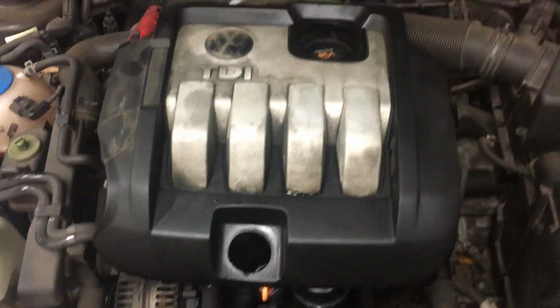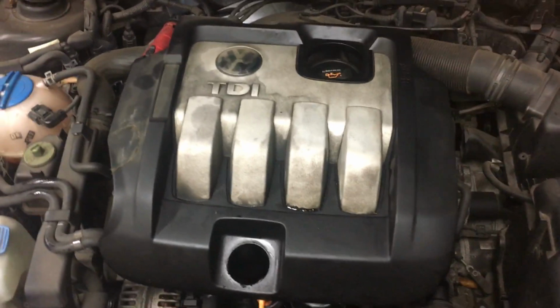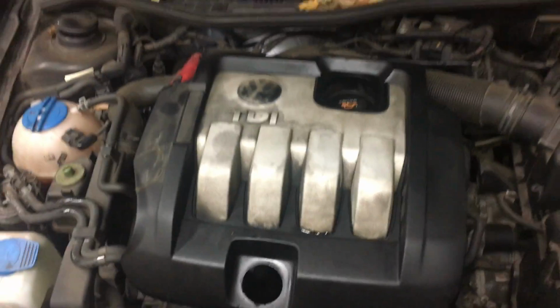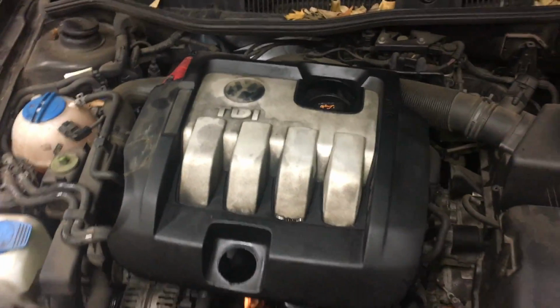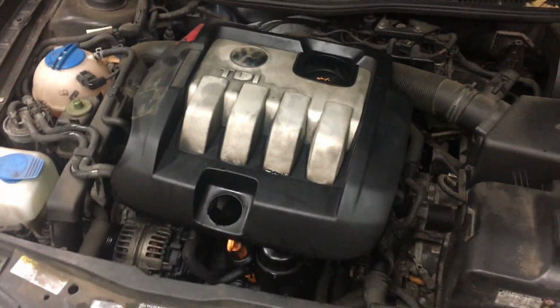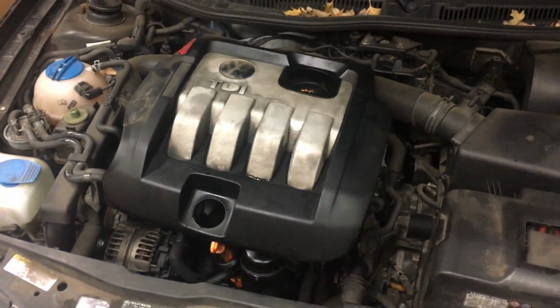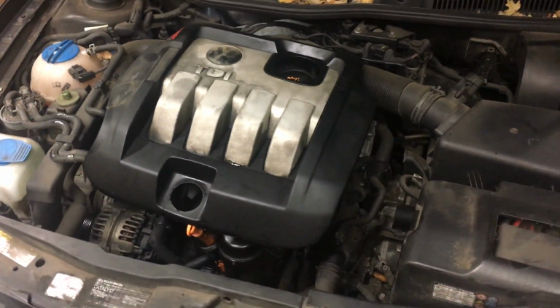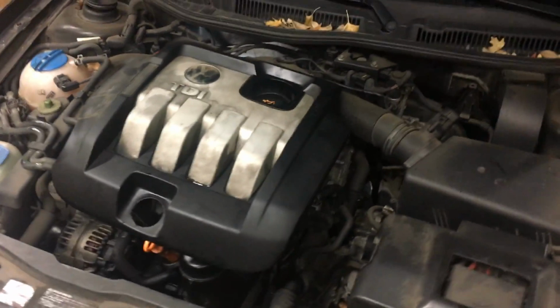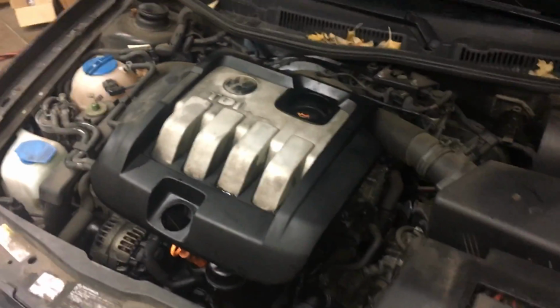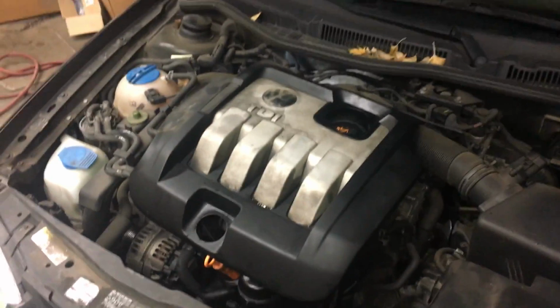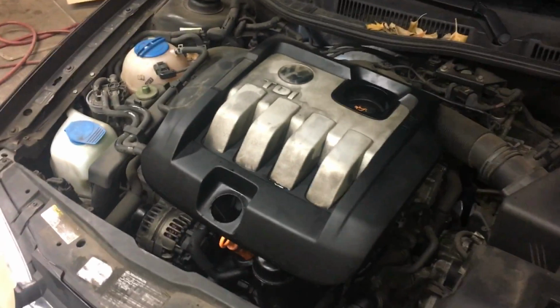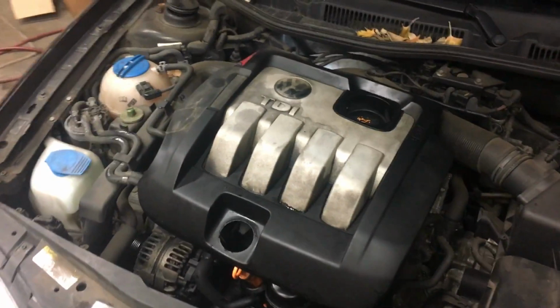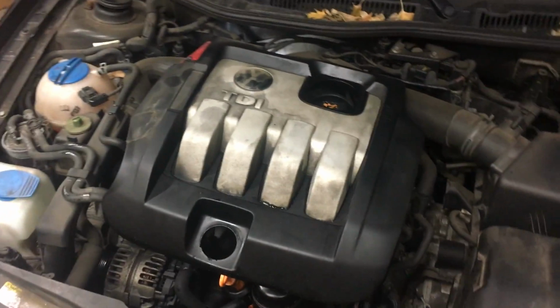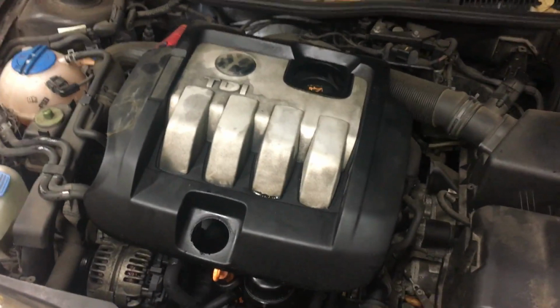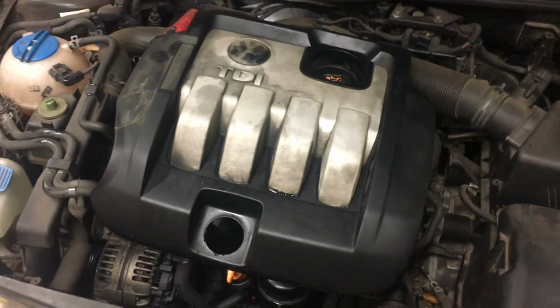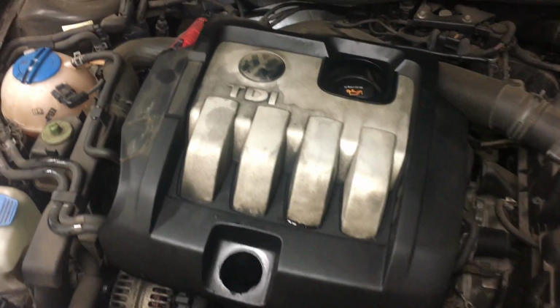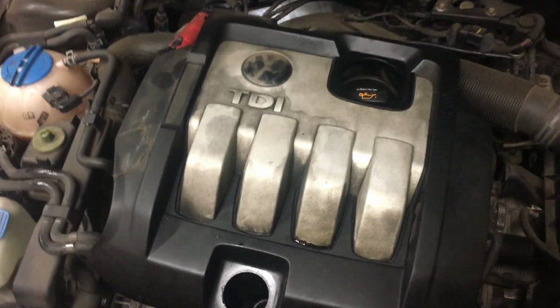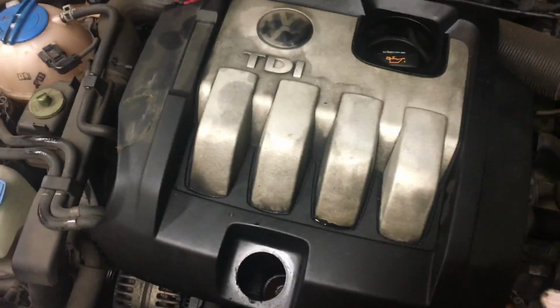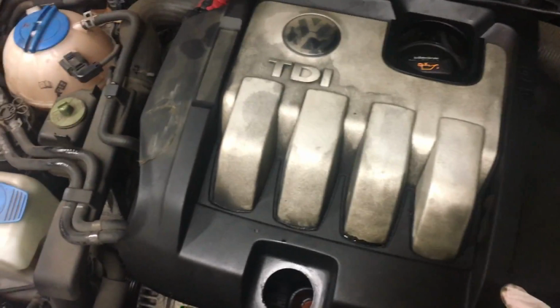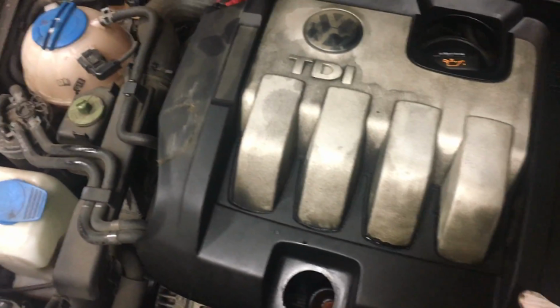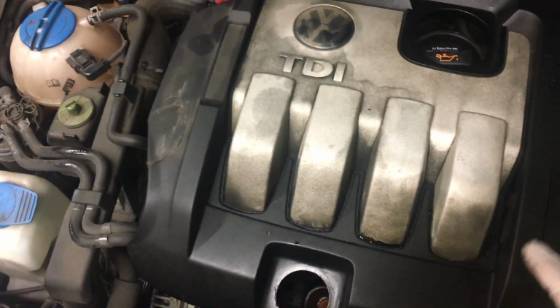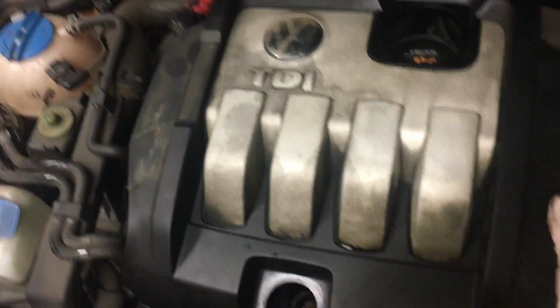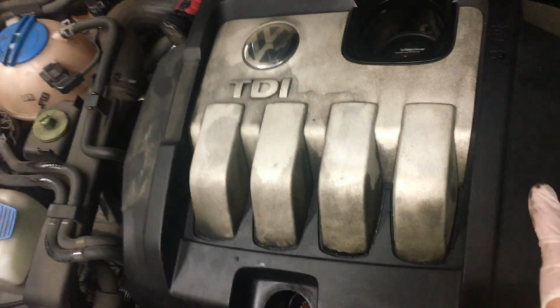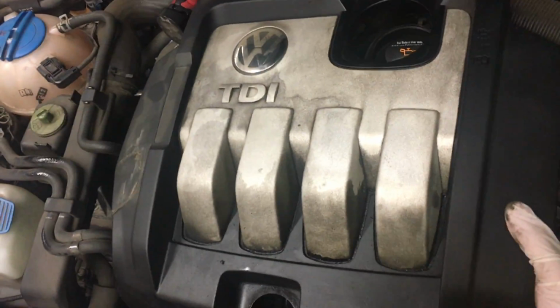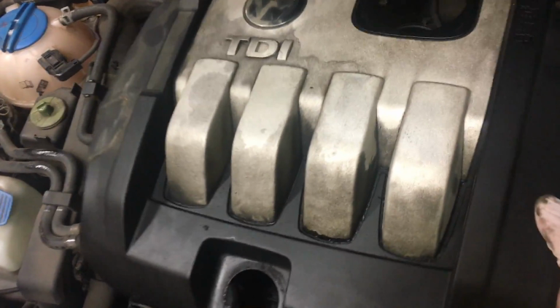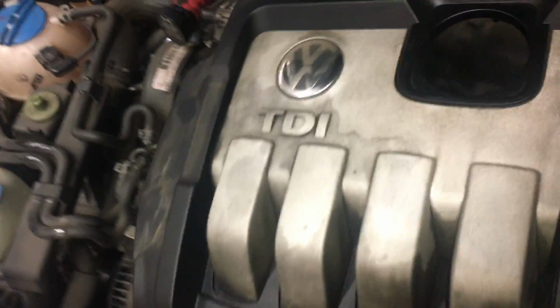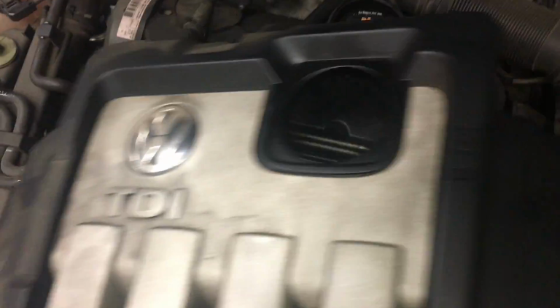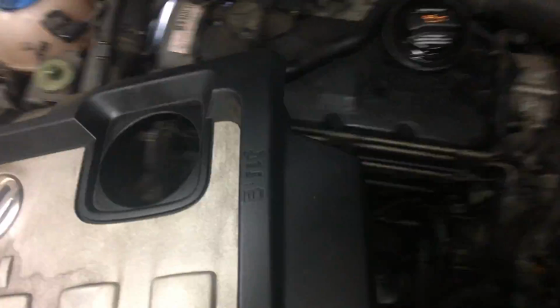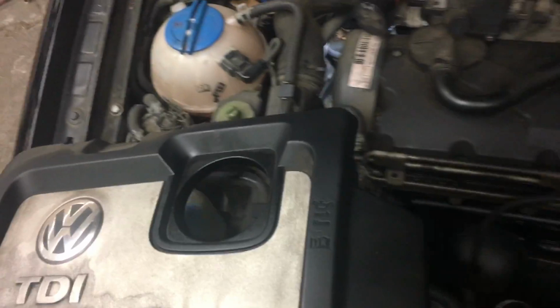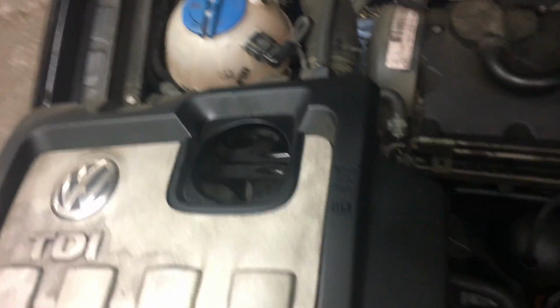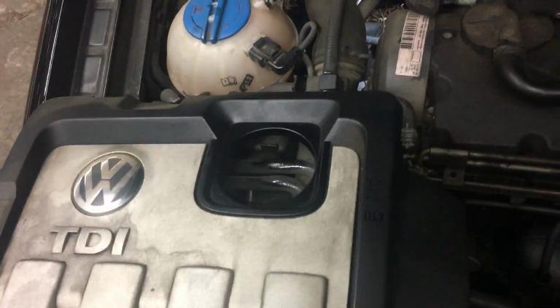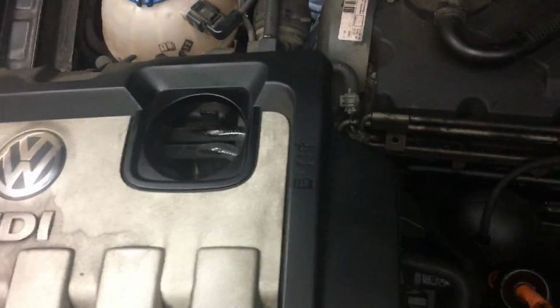What's up YouTube? I have a 1.9 TDI Volkswagen with a P0299 under boost code. I just want to take off the cover. First thing you want to do is look at your vacuum lines.